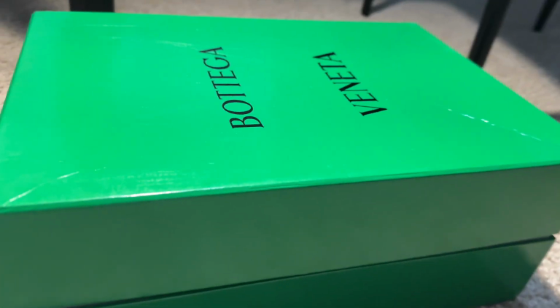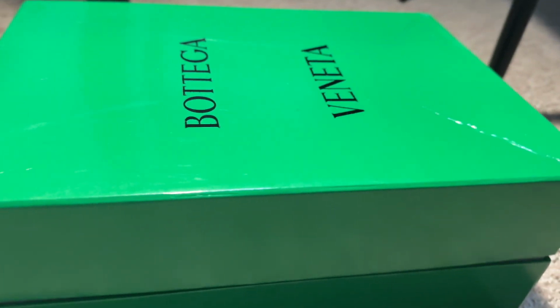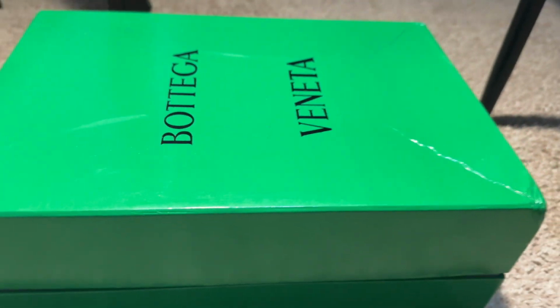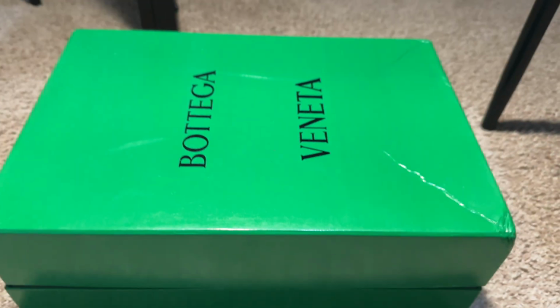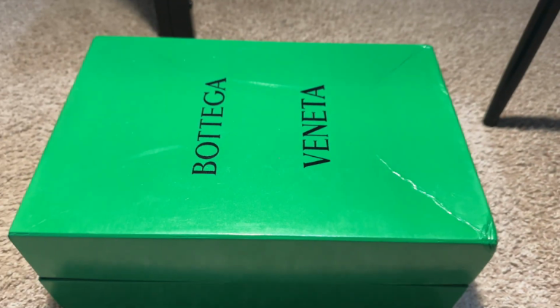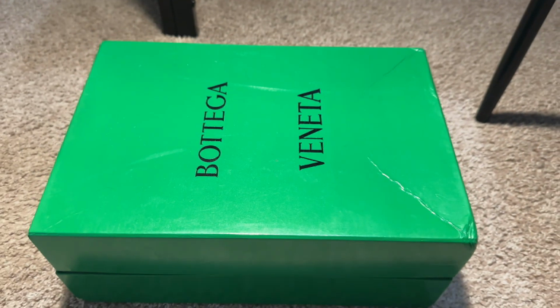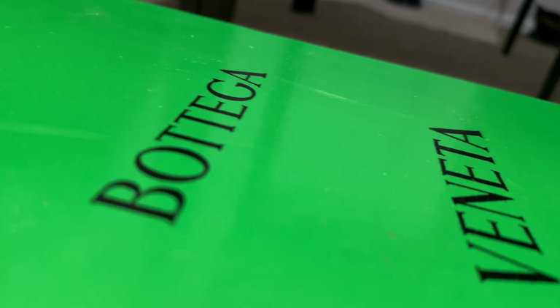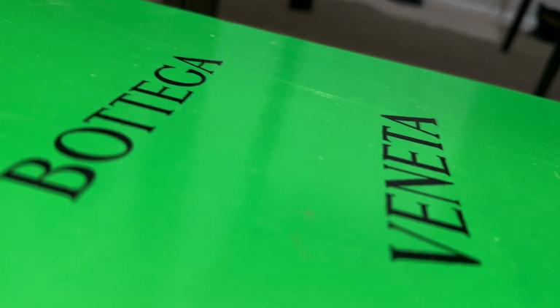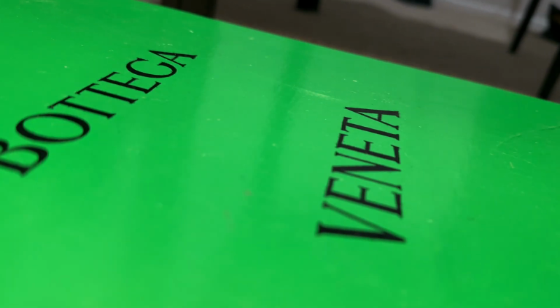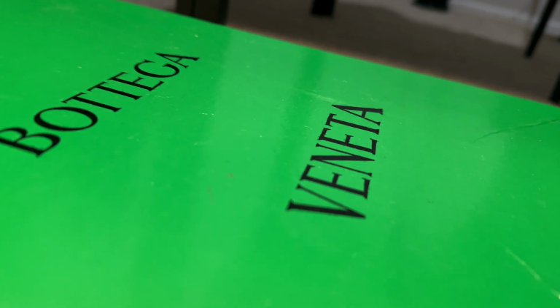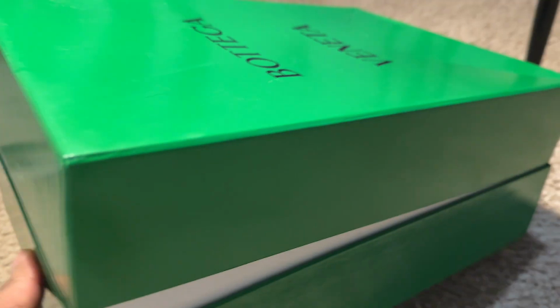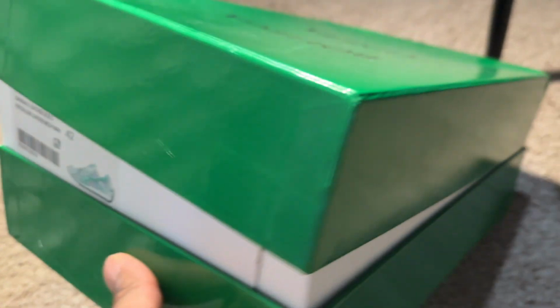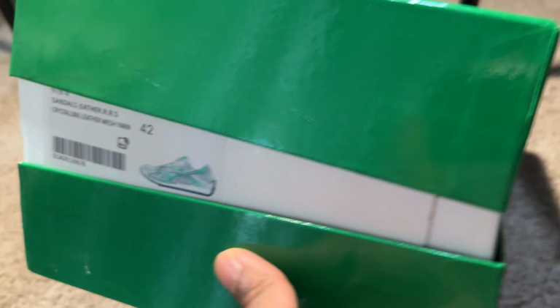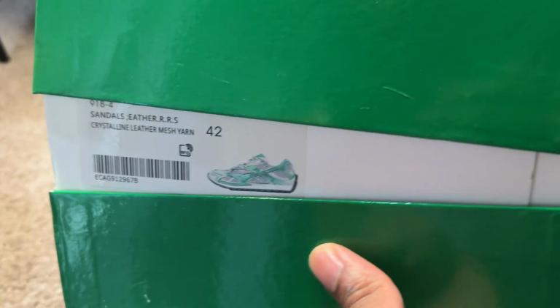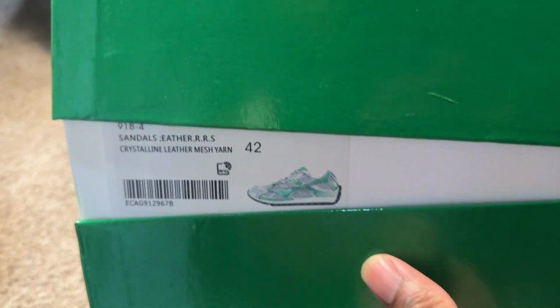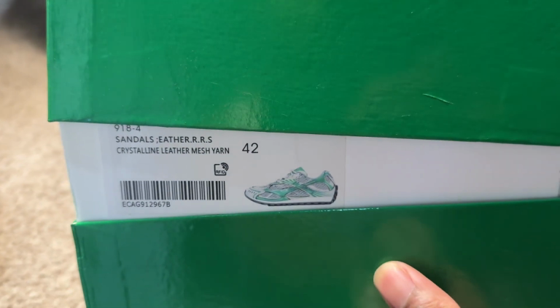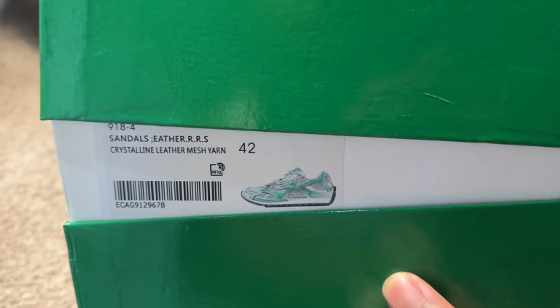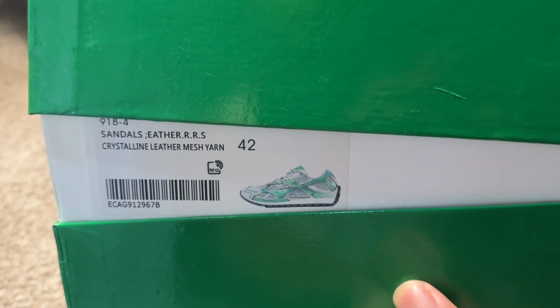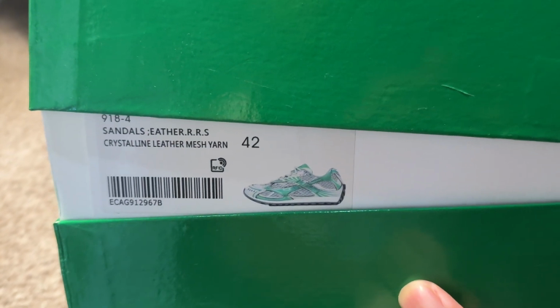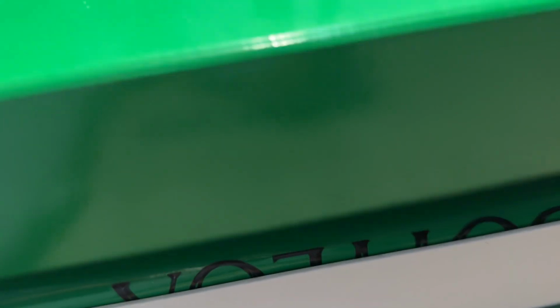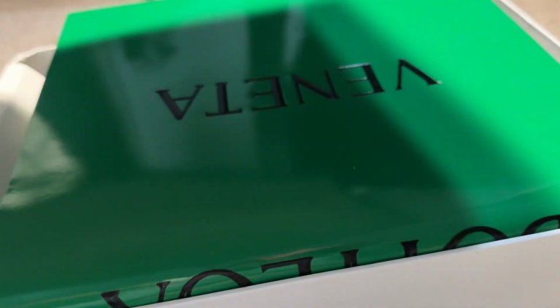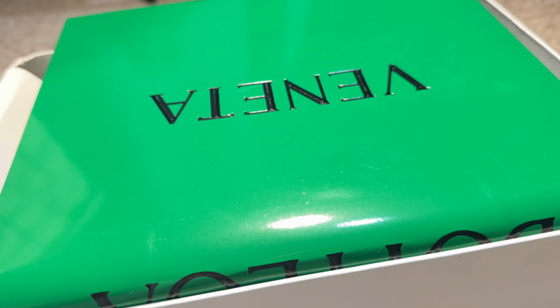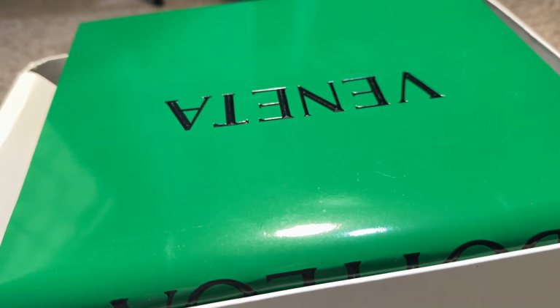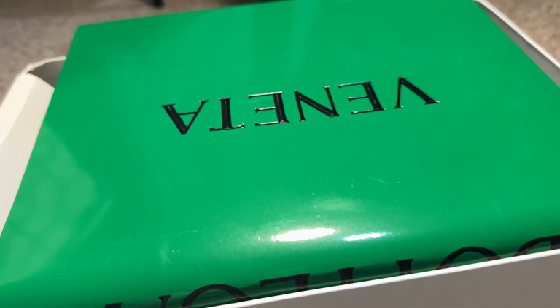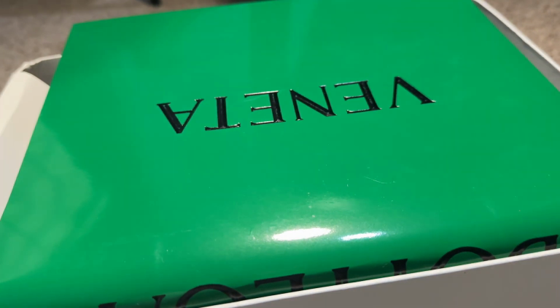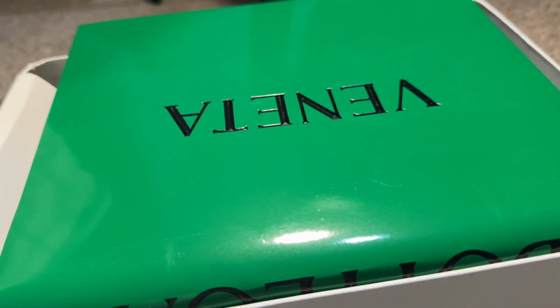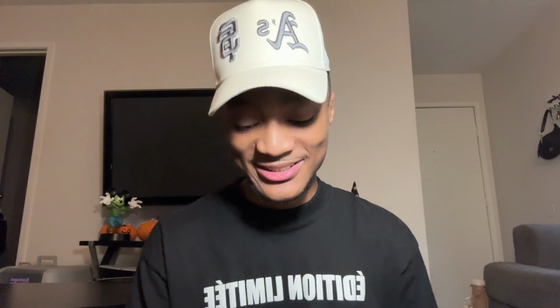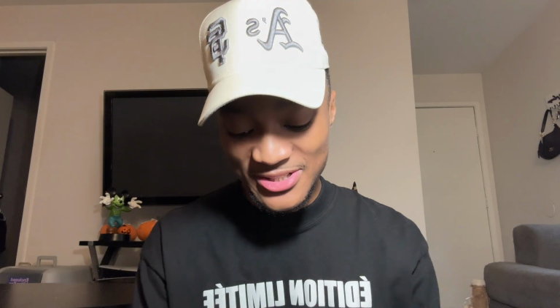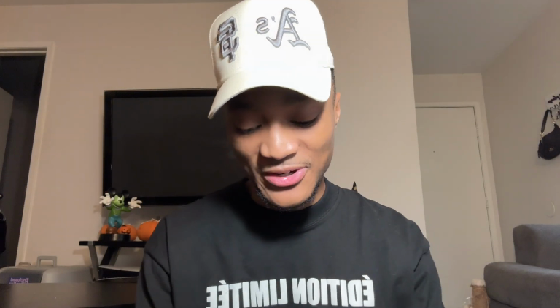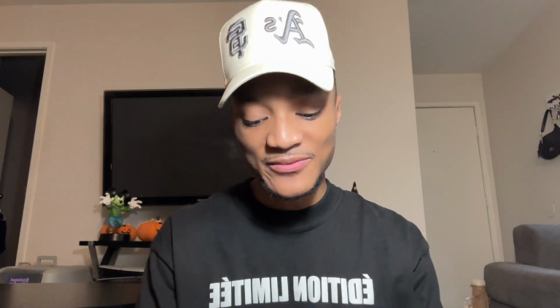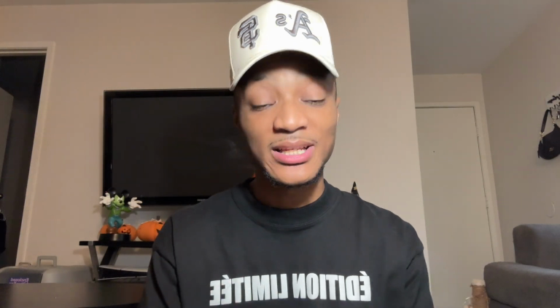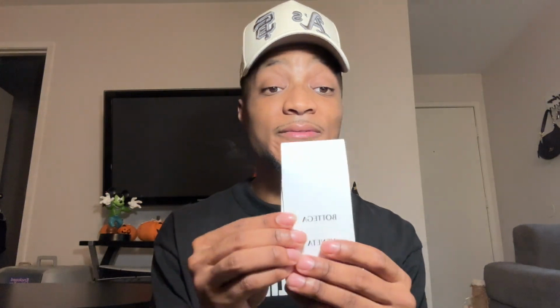Starting outside of the box, you have this all-green box with Bottega Veneta written in the middle. Moving to the side of the box, we have your model, your color, weight, and sizing. Now as we remove that lid, we're greeted with a few things.